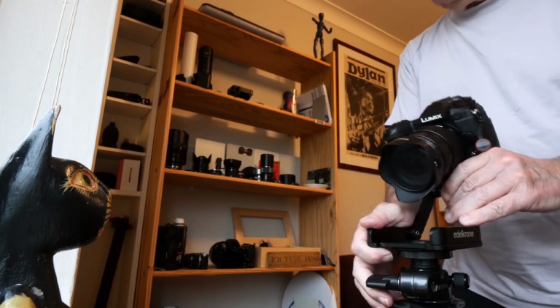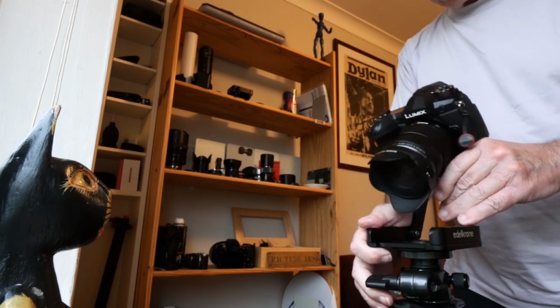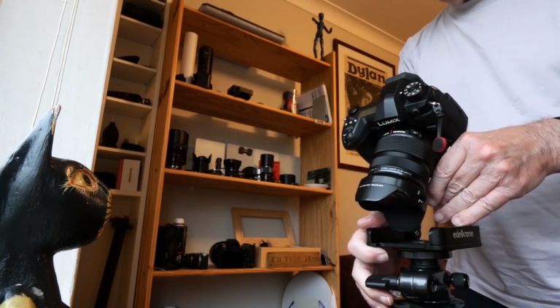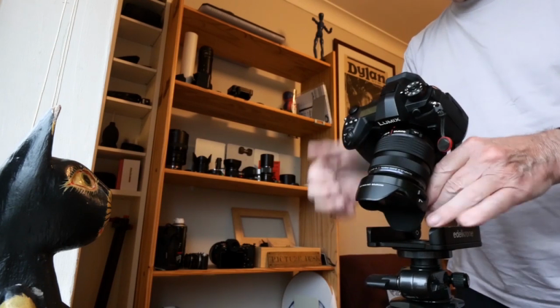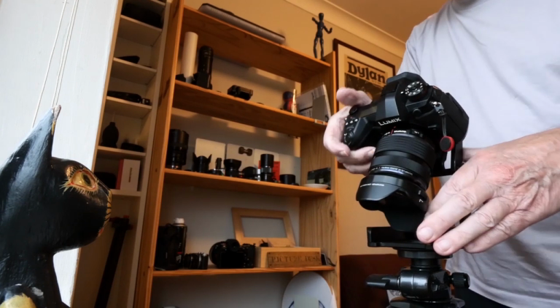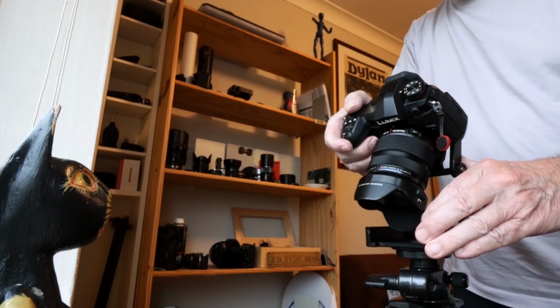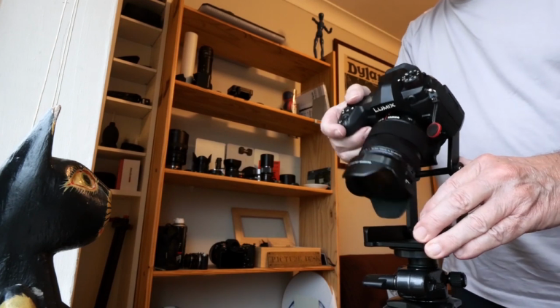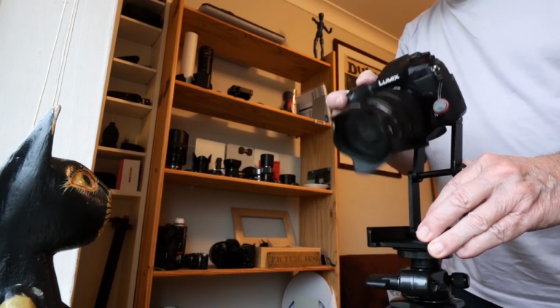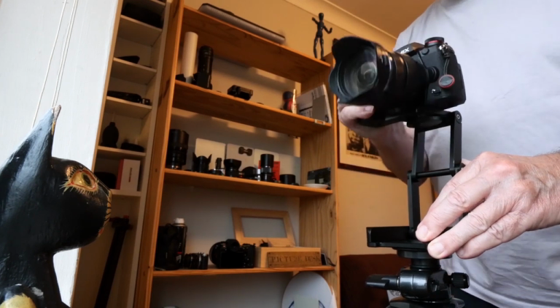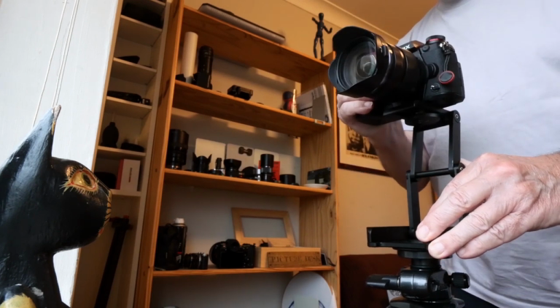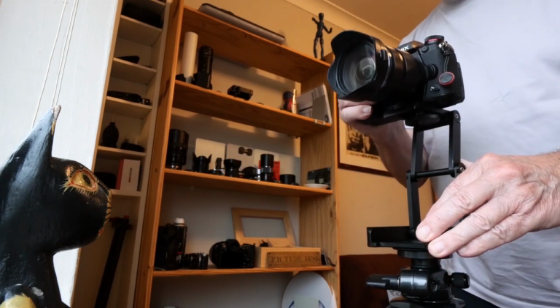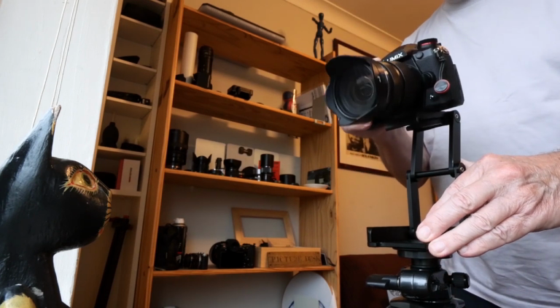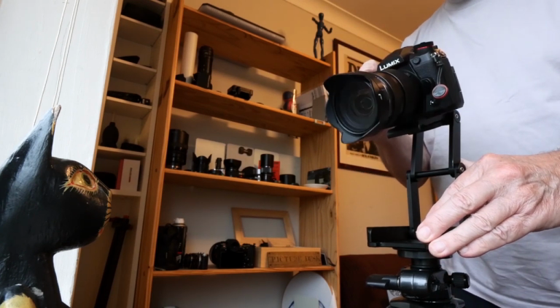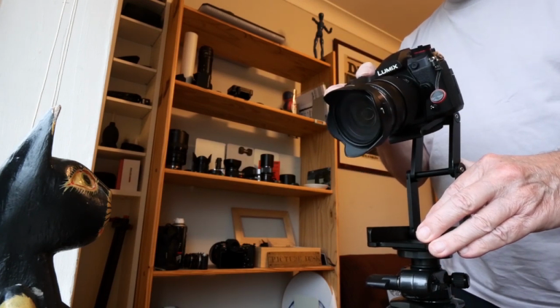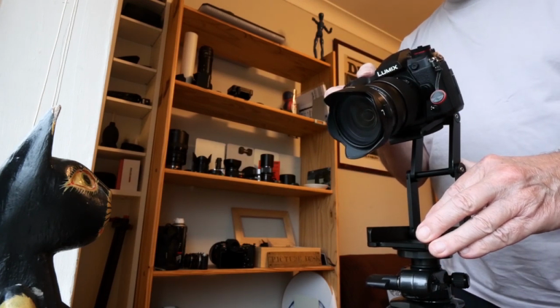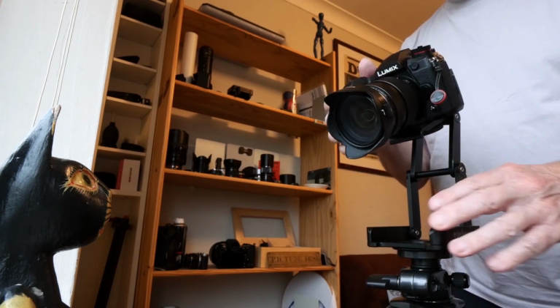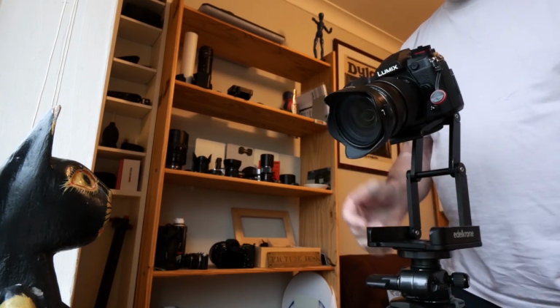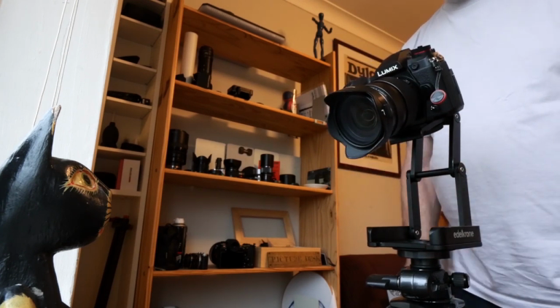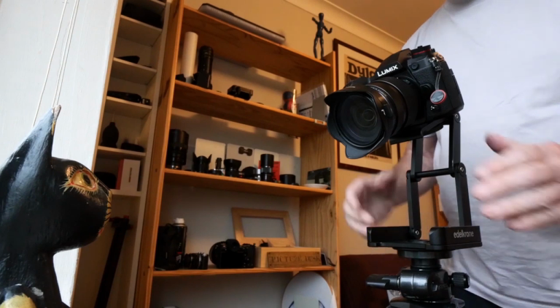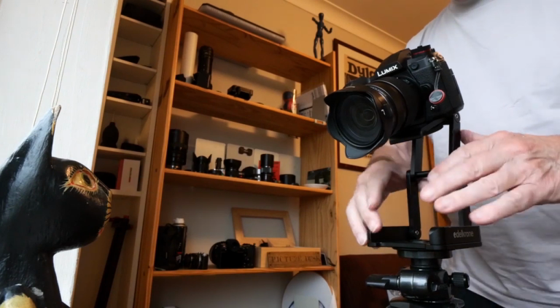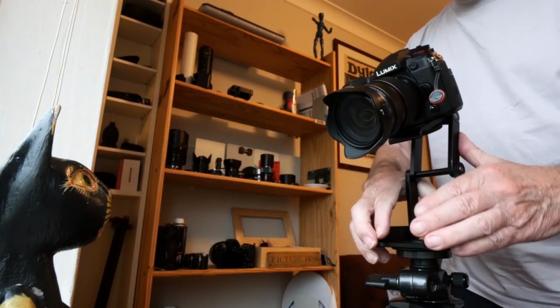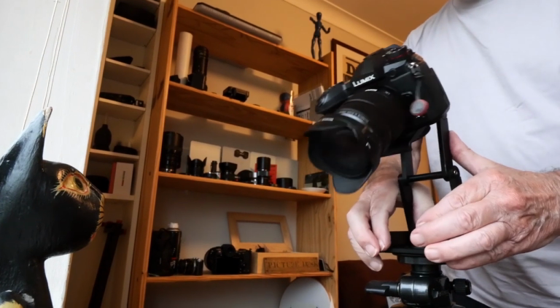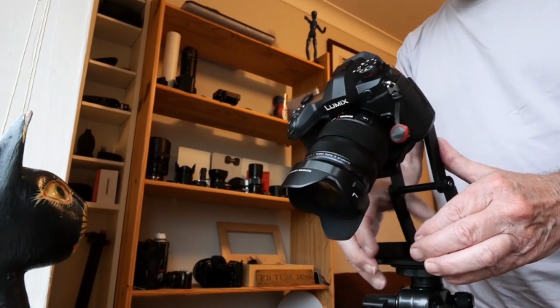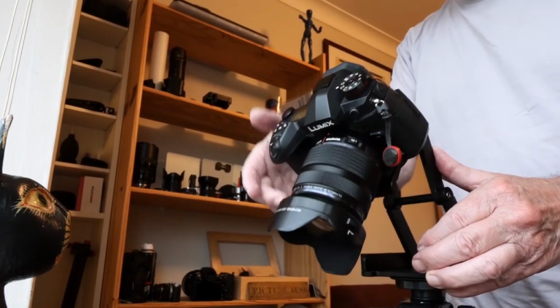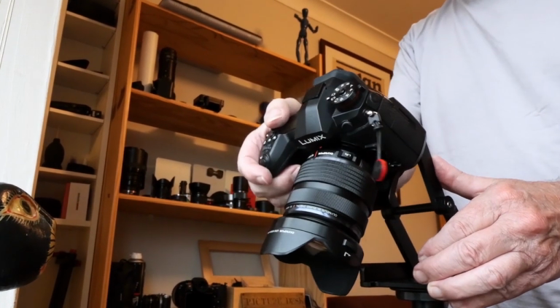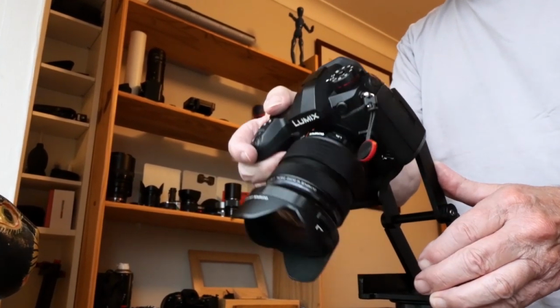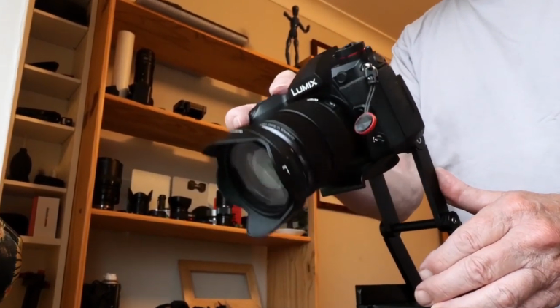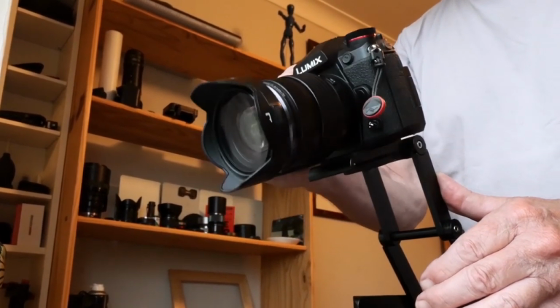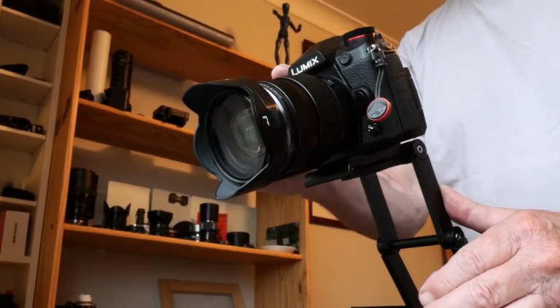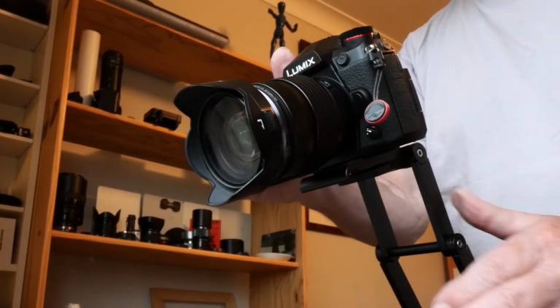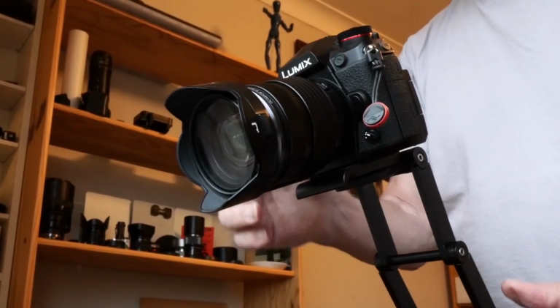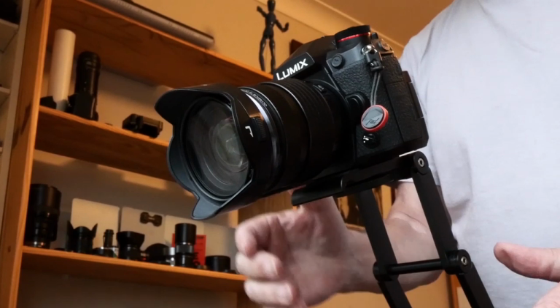The Flex Tilt Head has a feel of the very highest quality. If a tripod head can be sexy, this one is. It looks sinewy and has that machined-from-solid-metal look, which it should do because it is machined from solid aluminium.